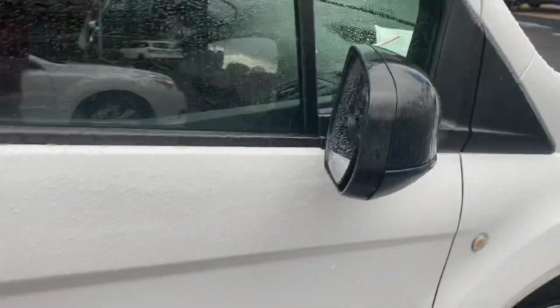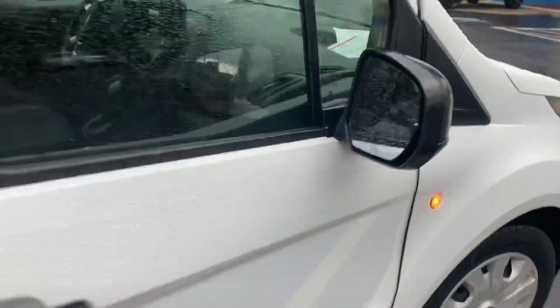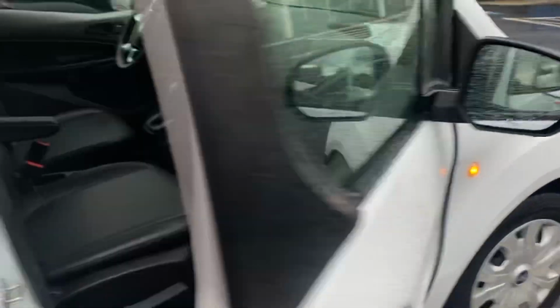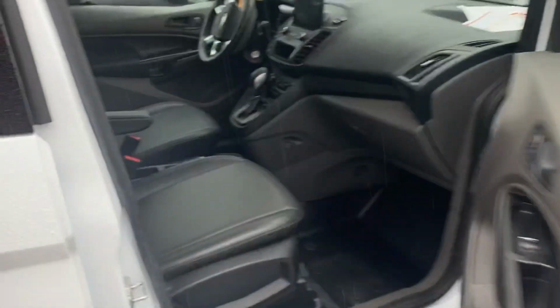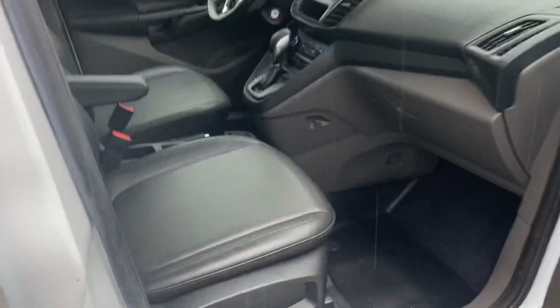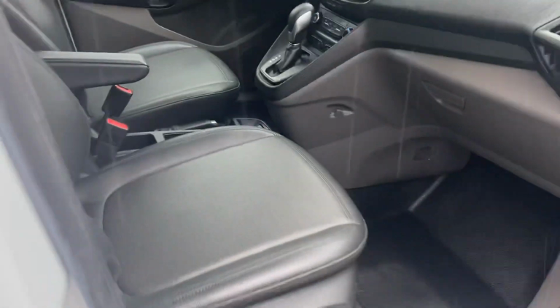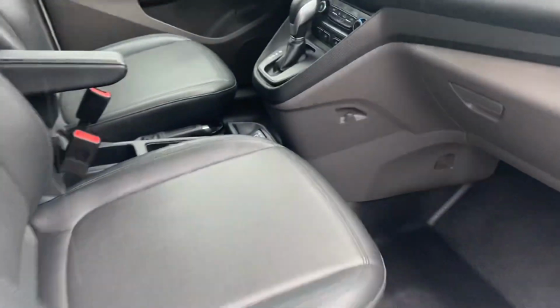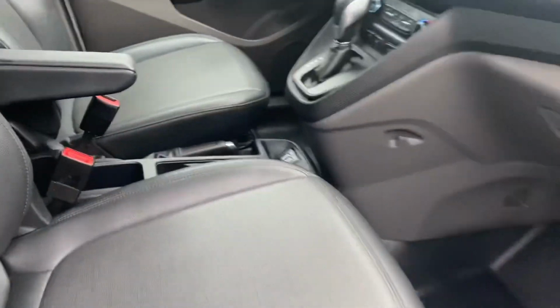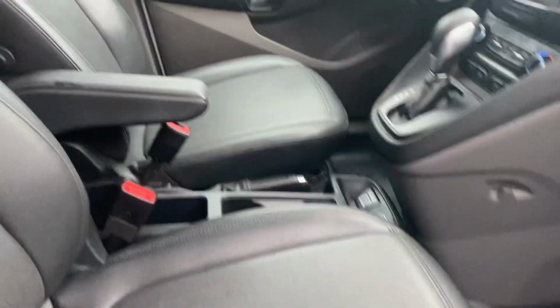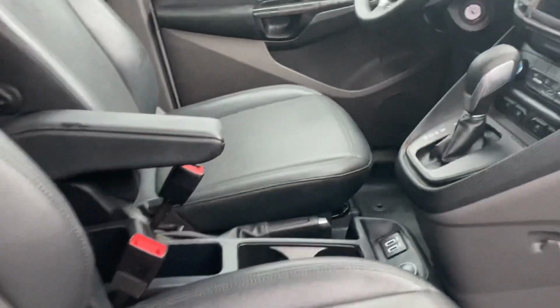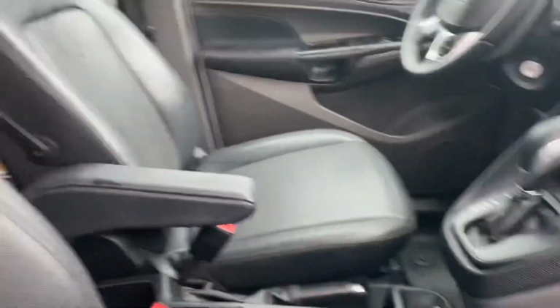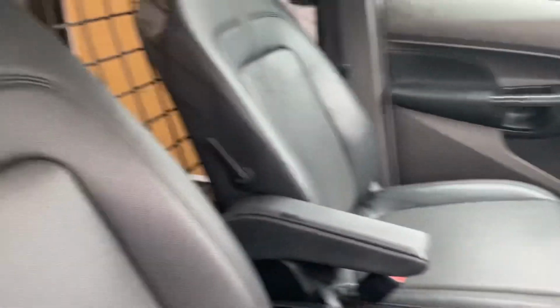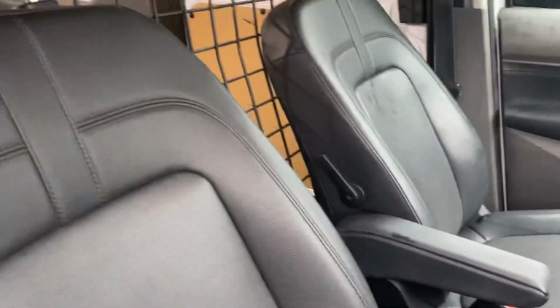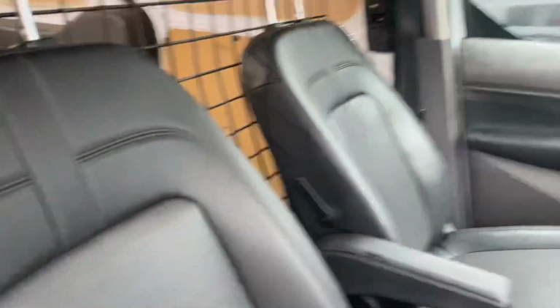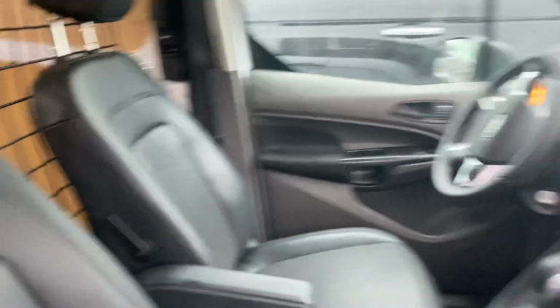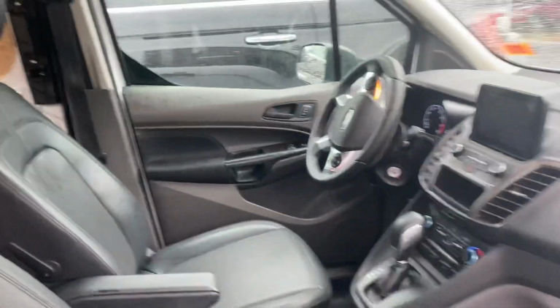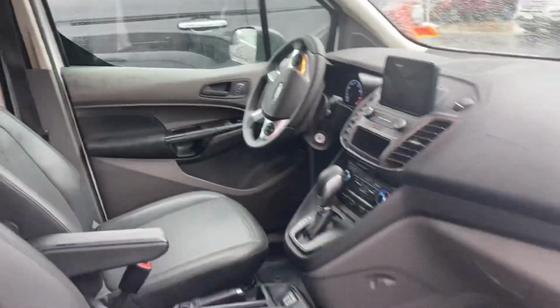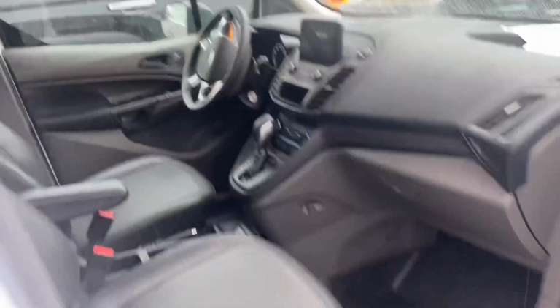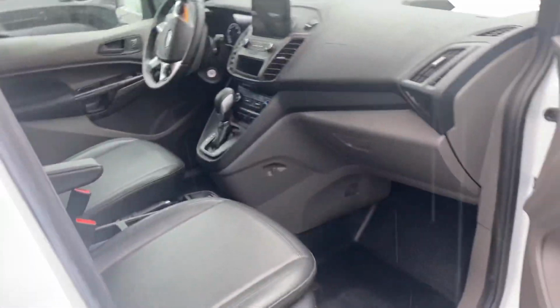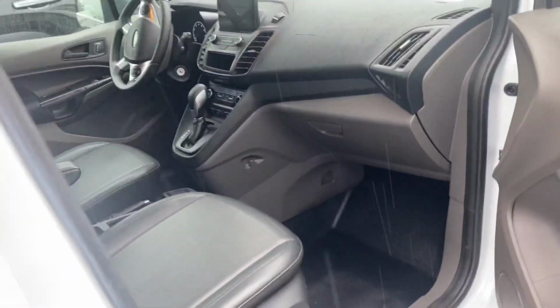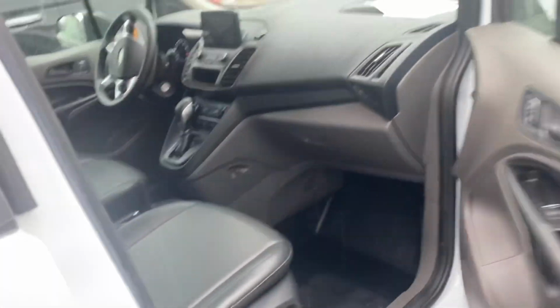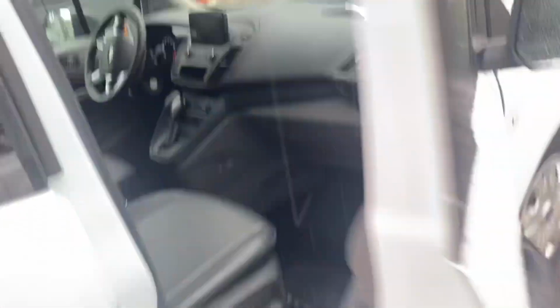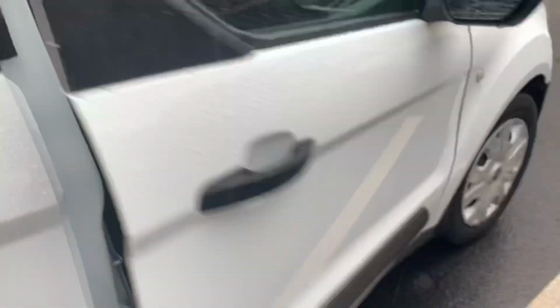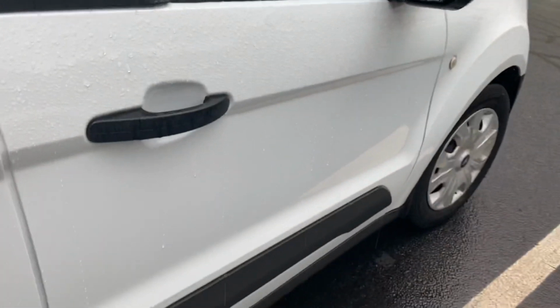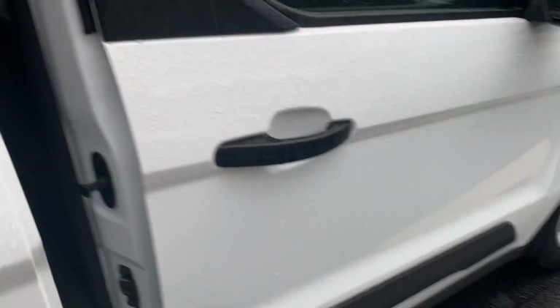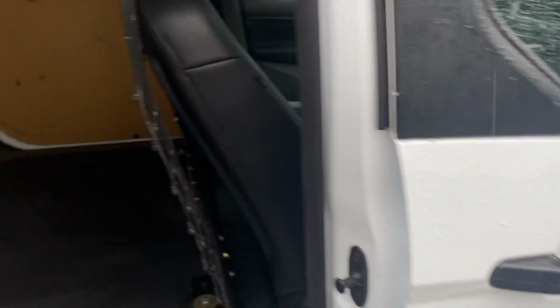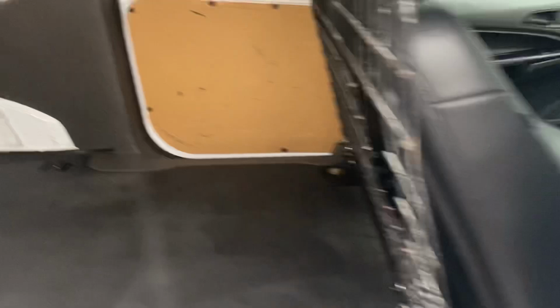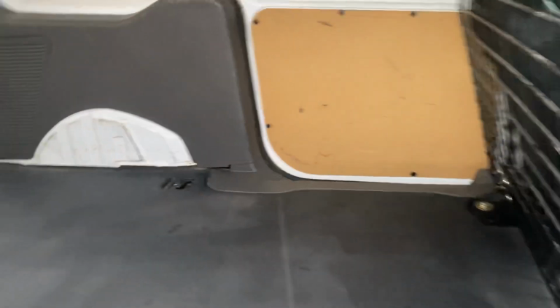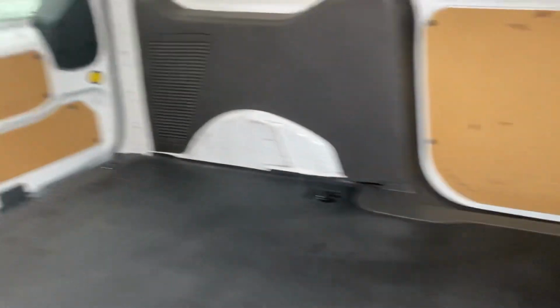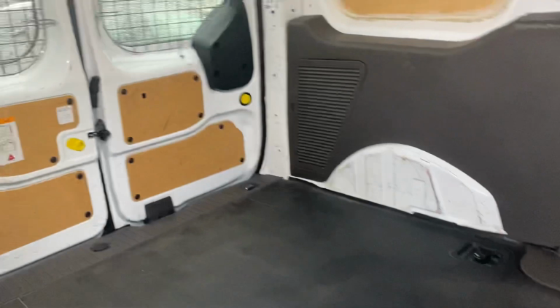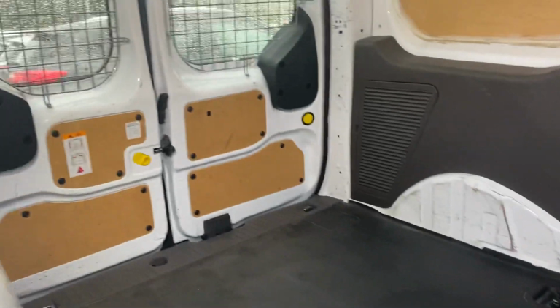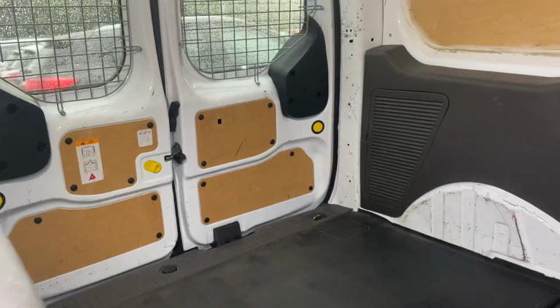Look at the interior. Leather seats. The cage in the back. Backup camera. Bluetooth. And a ton of storage space inside.